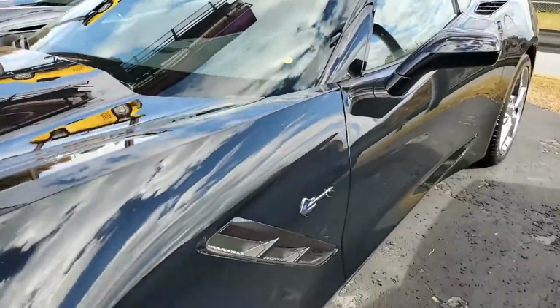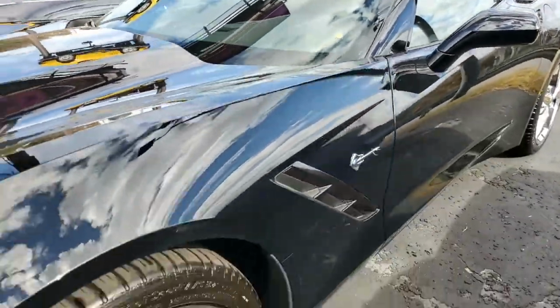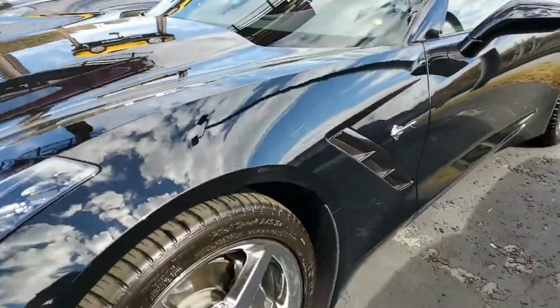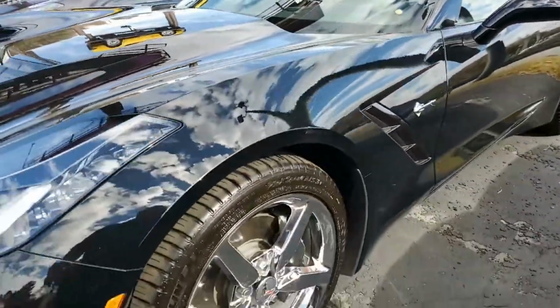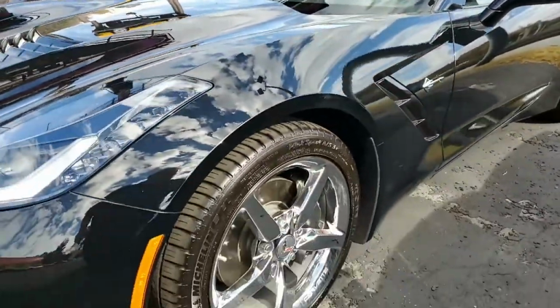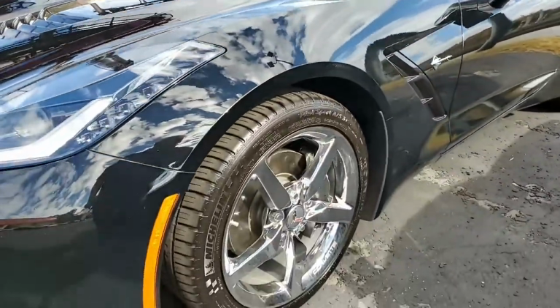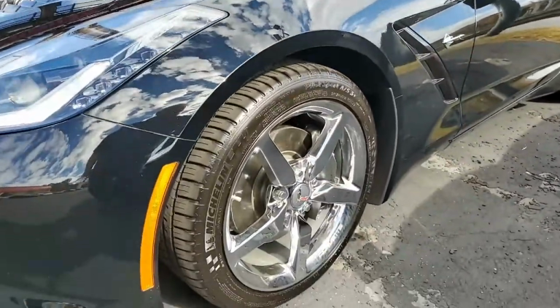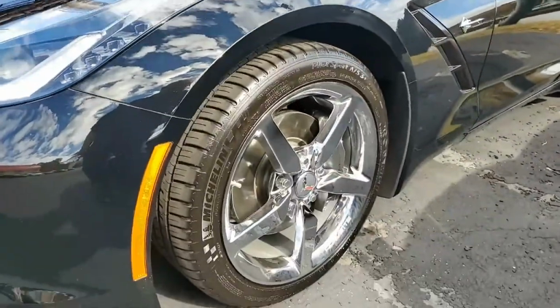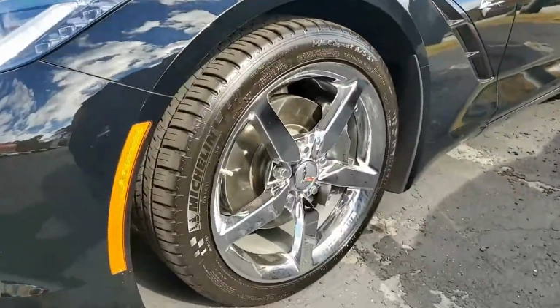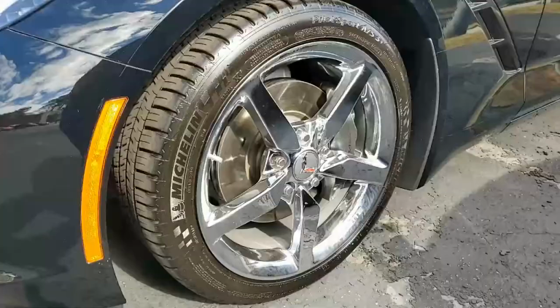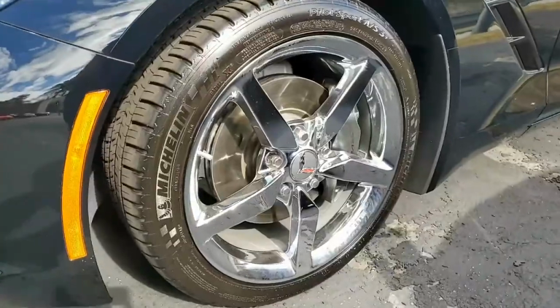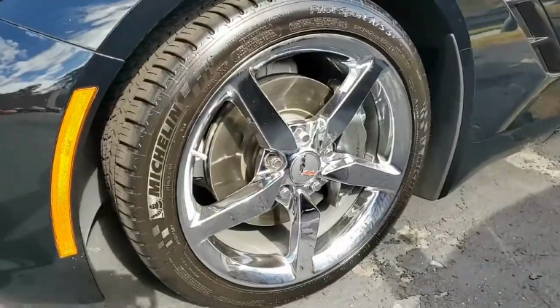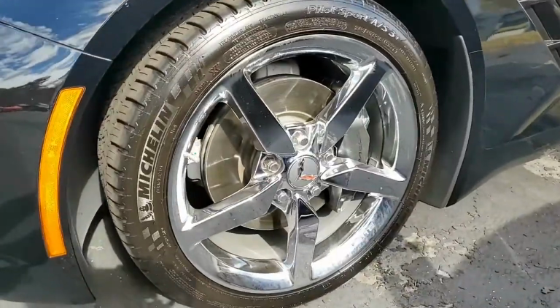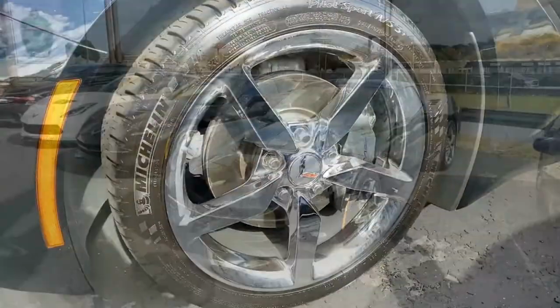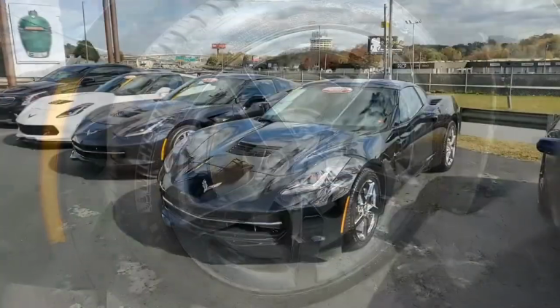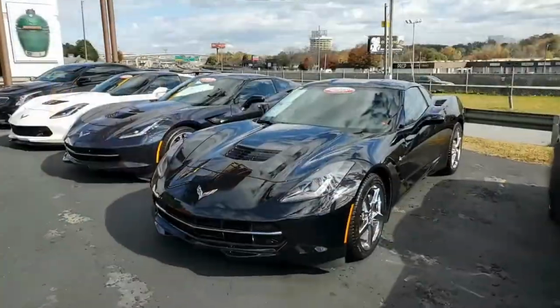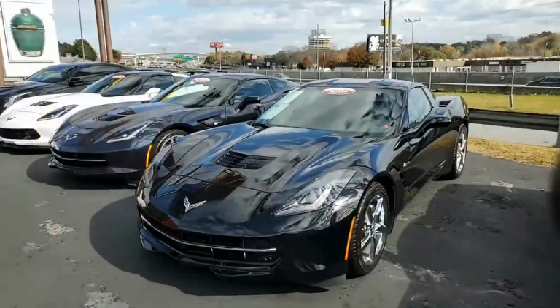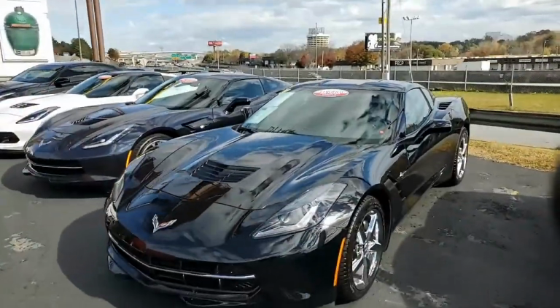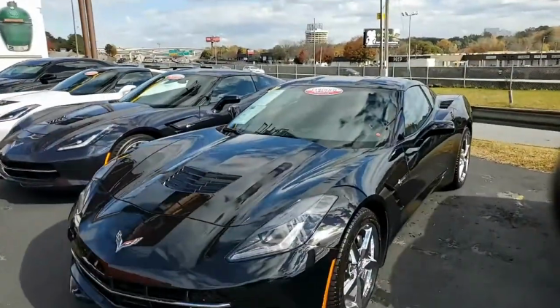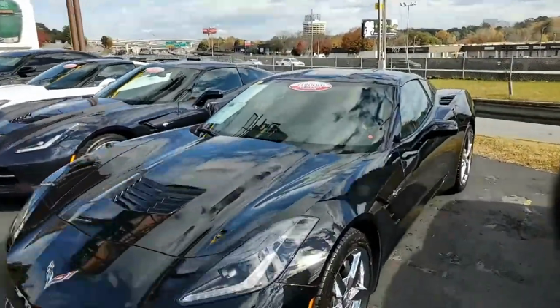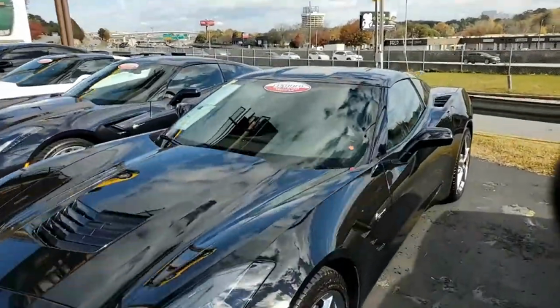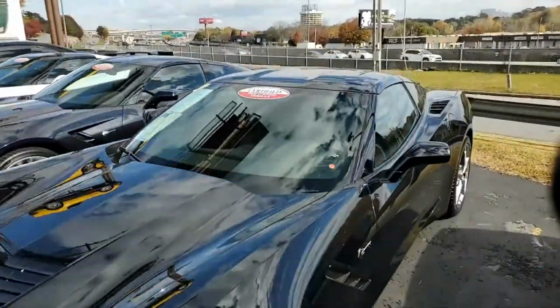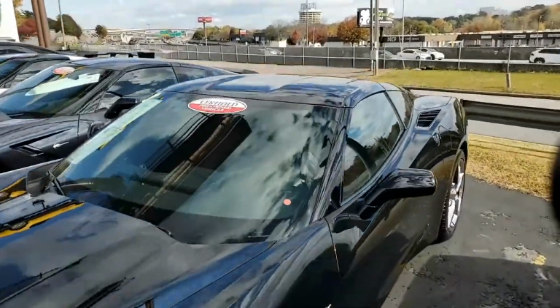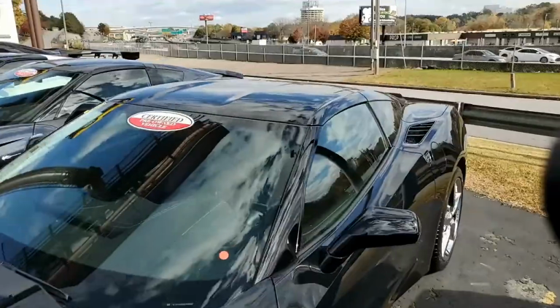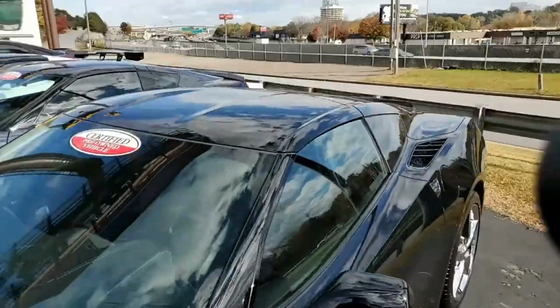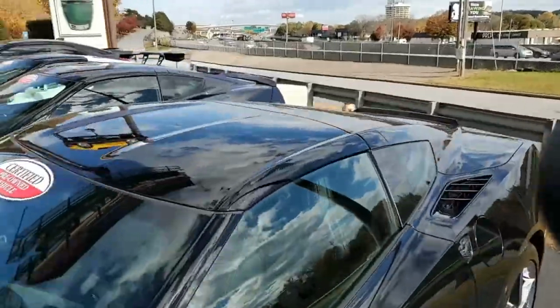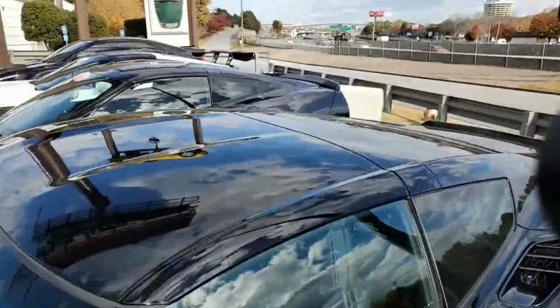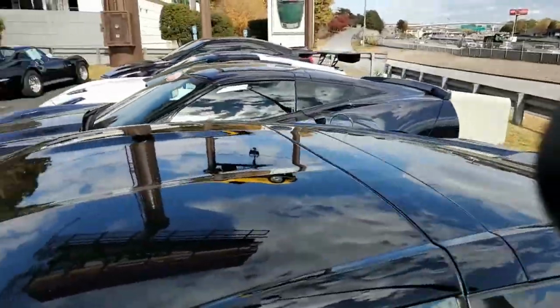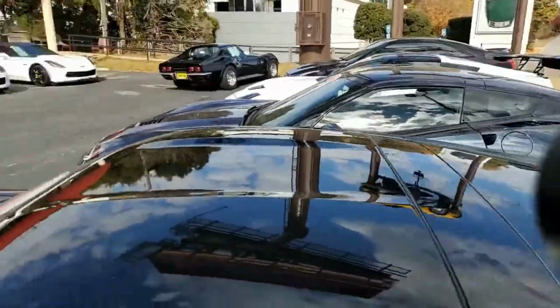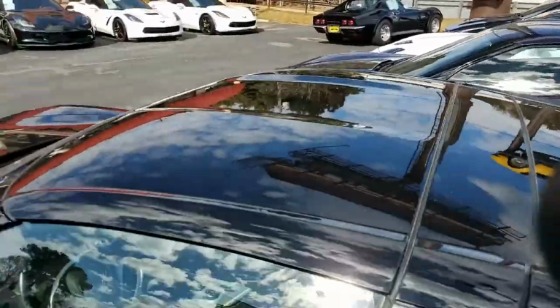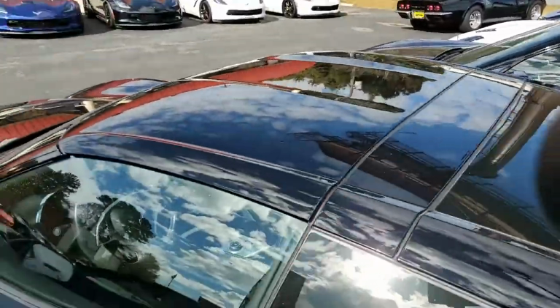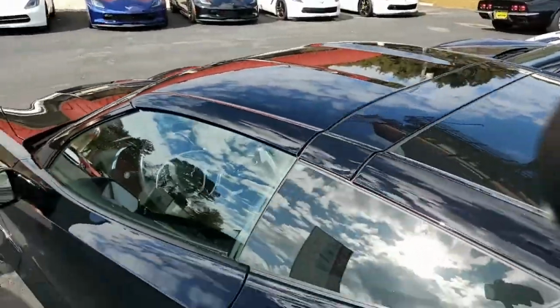Beautiful black exterior, and it has that jet black interior. And under the hood, you'll find the 460 horsepower LT1 engine. This car has a six-speed automatic paddle shift transmission with Posi rear end.